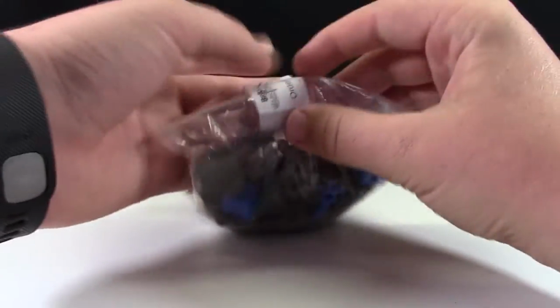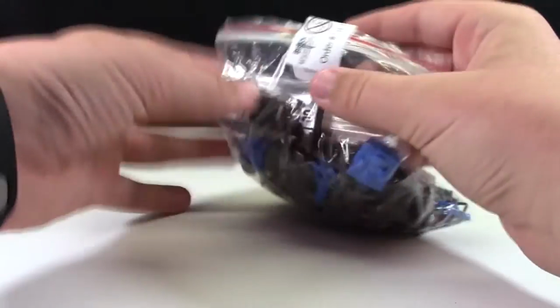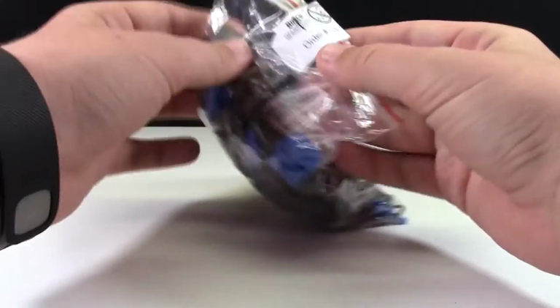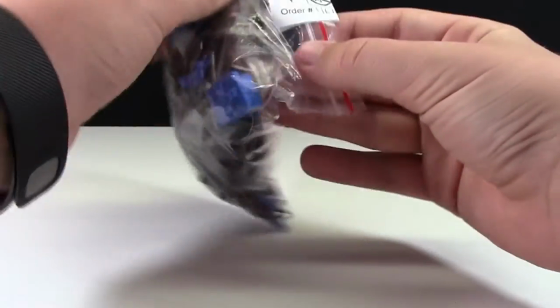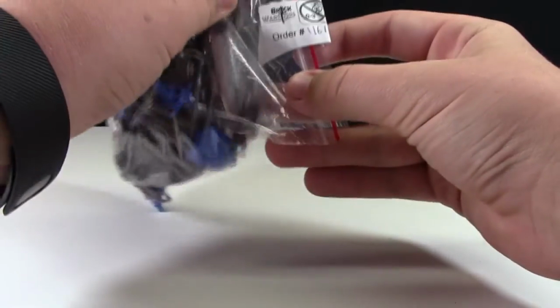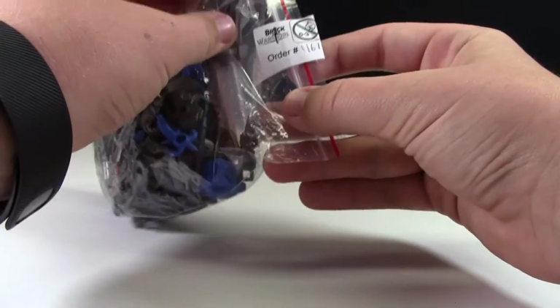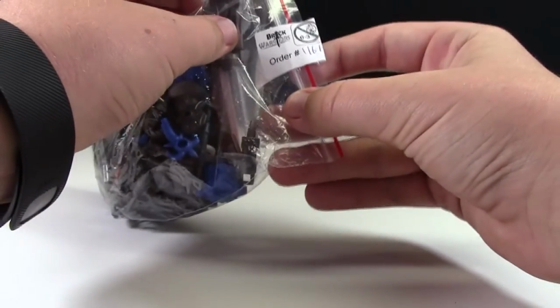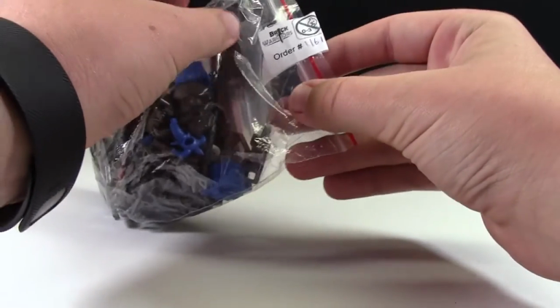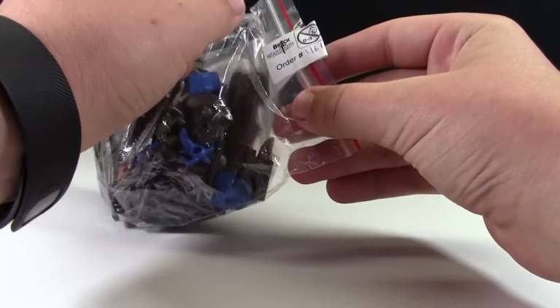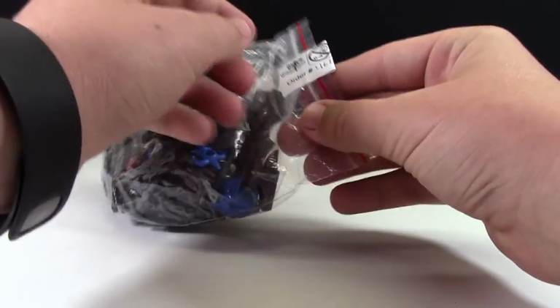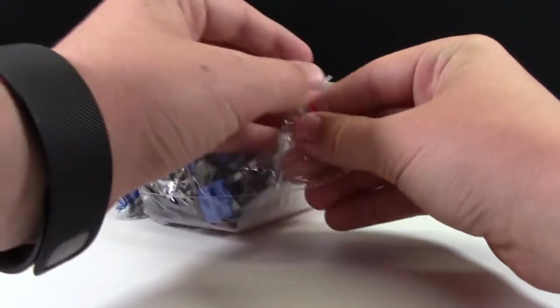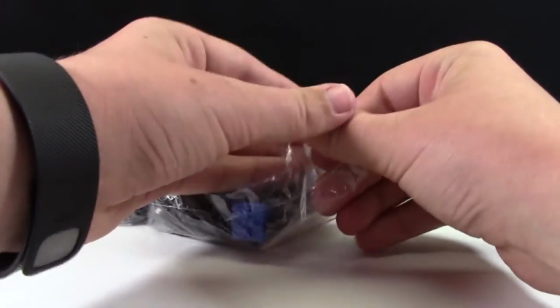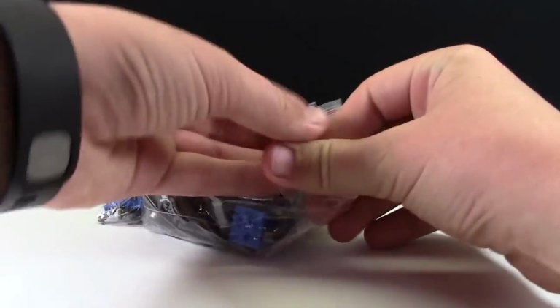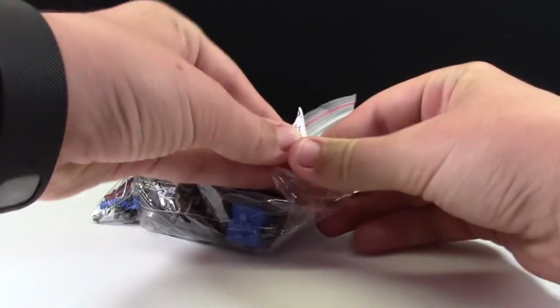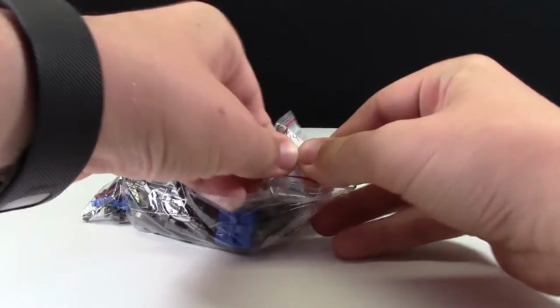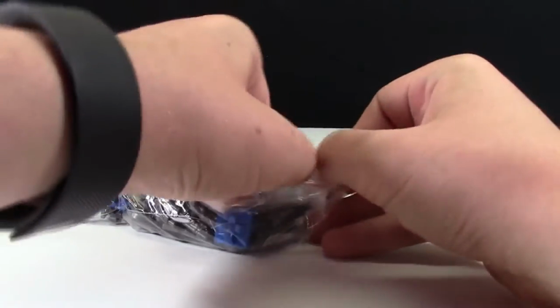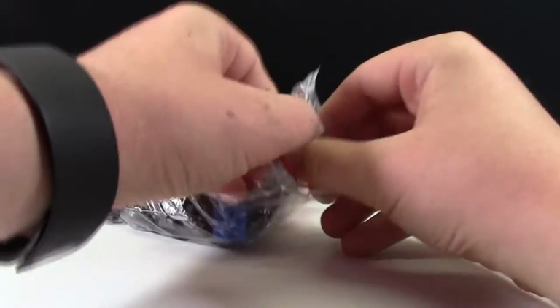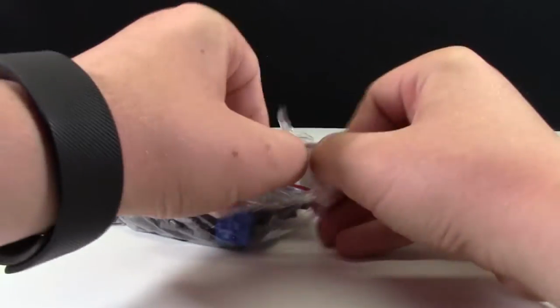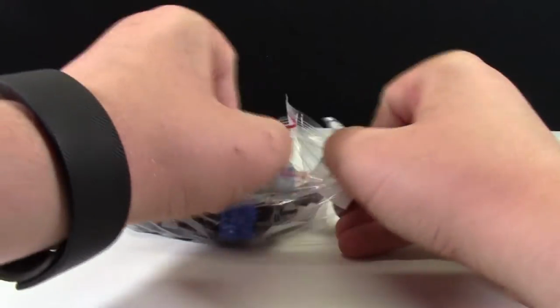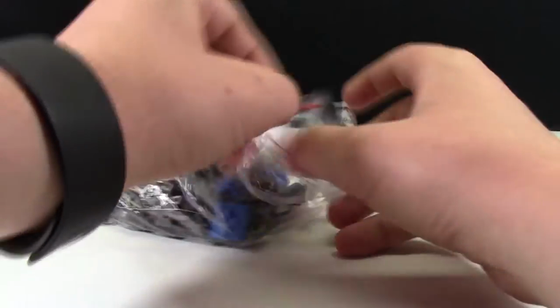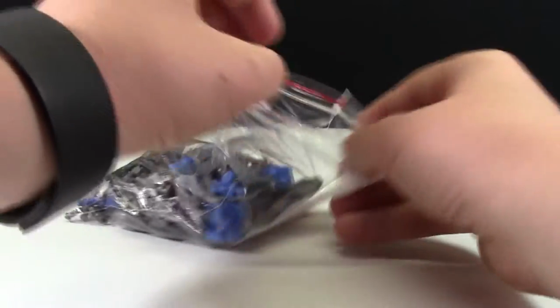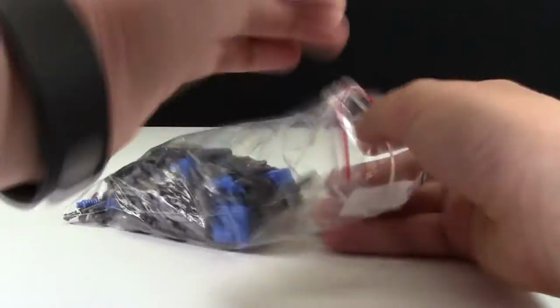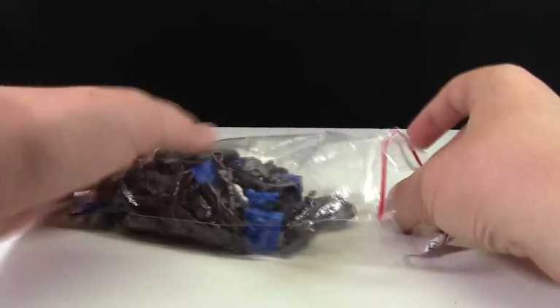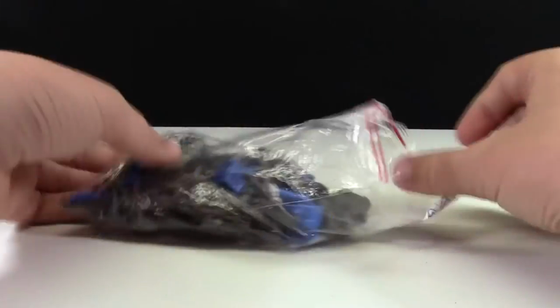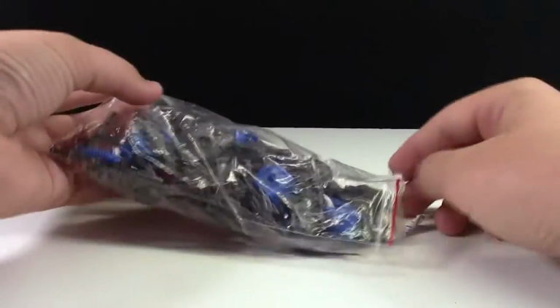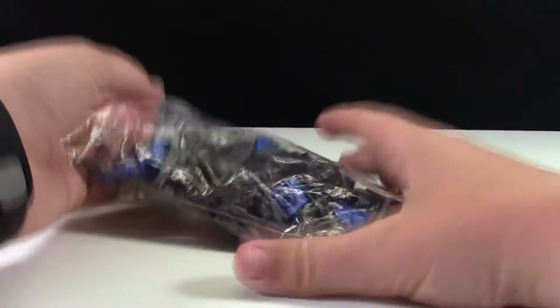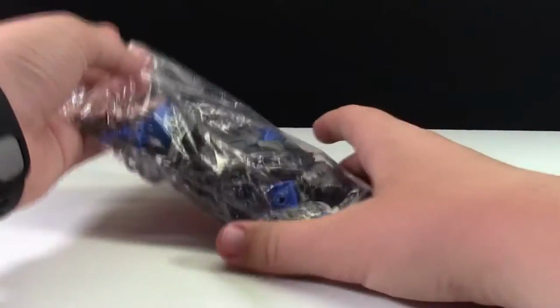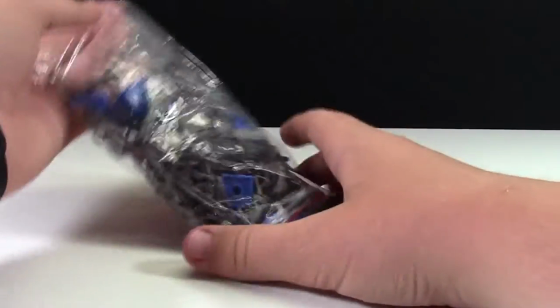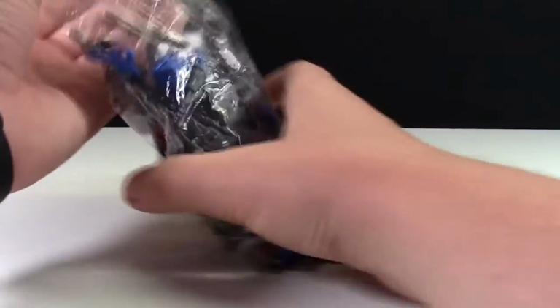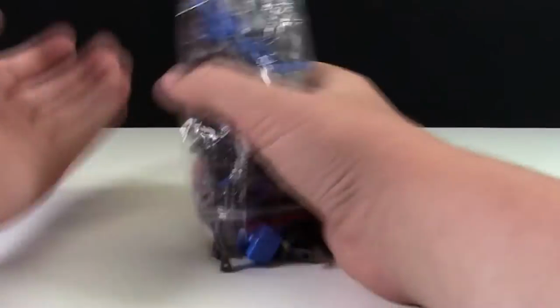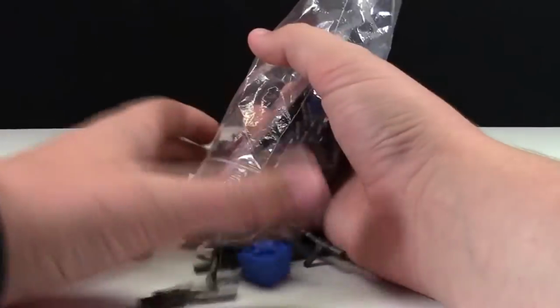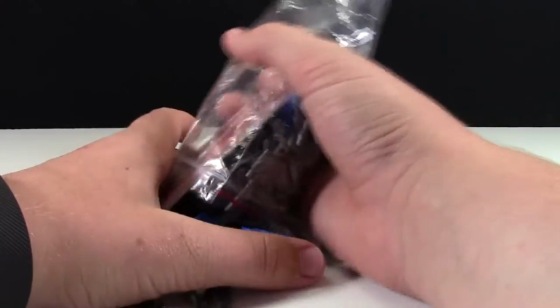They have this little BrickWarriors order slip that just has your order number and your last name. So I'm just going to dump out the parts here.